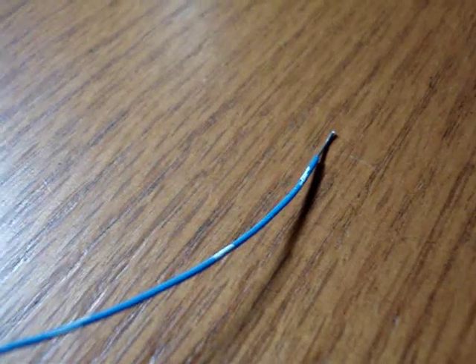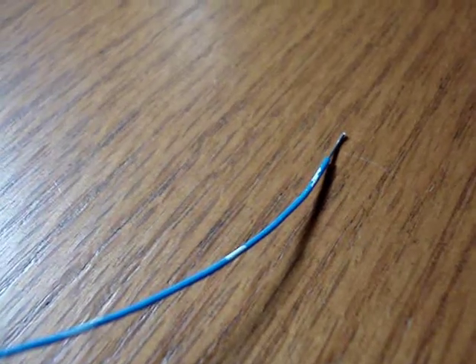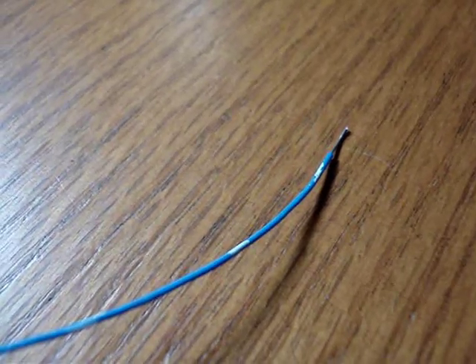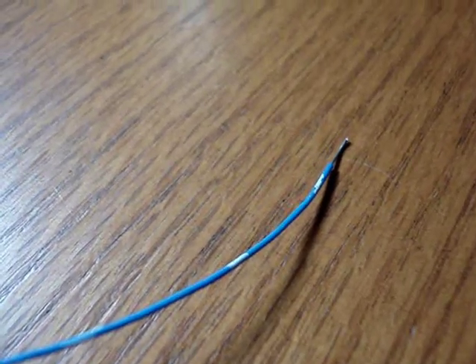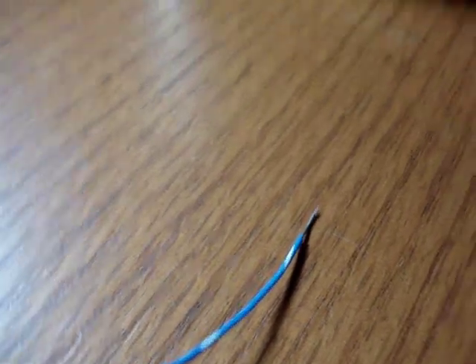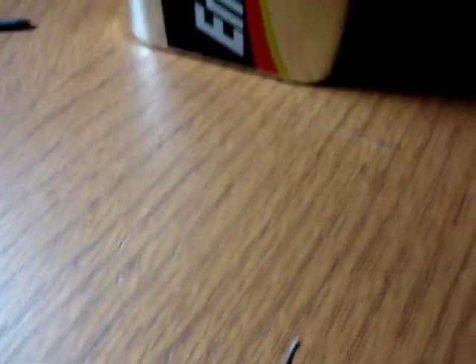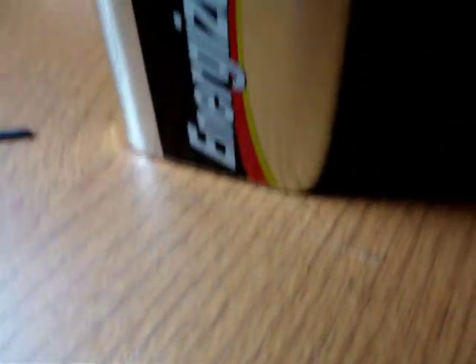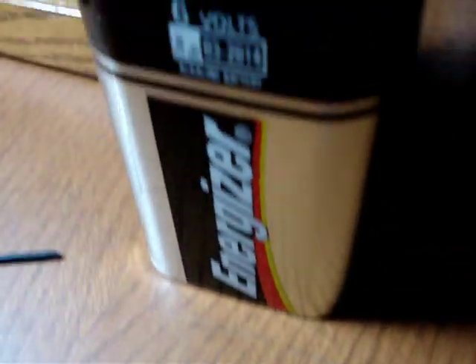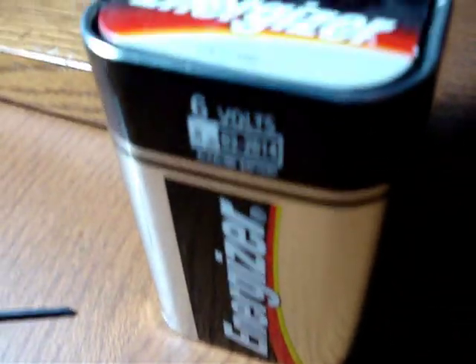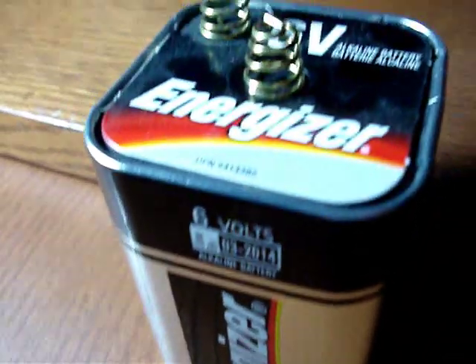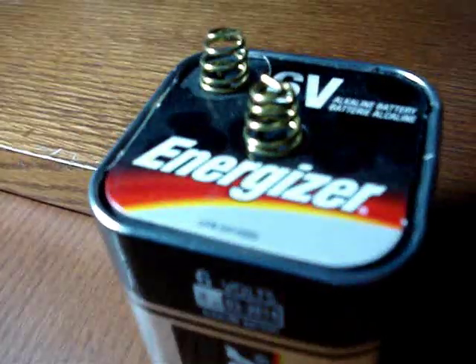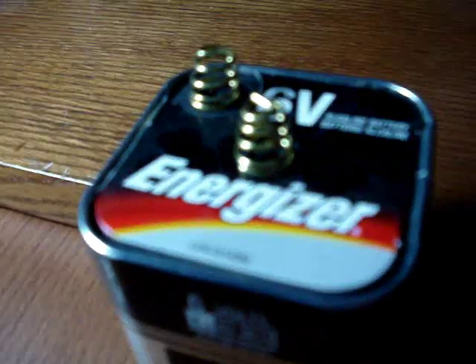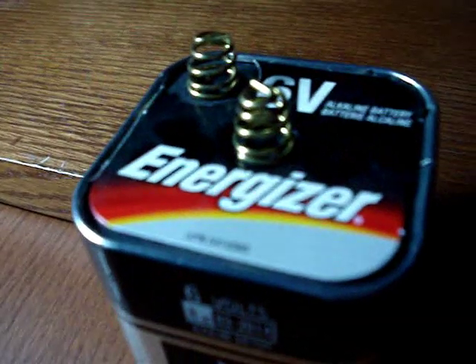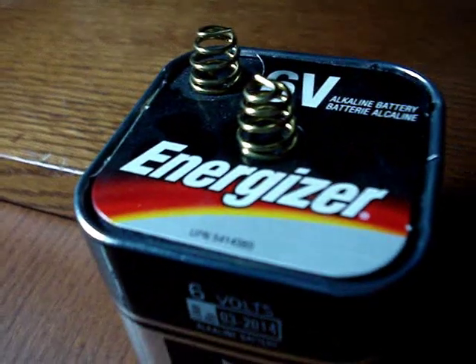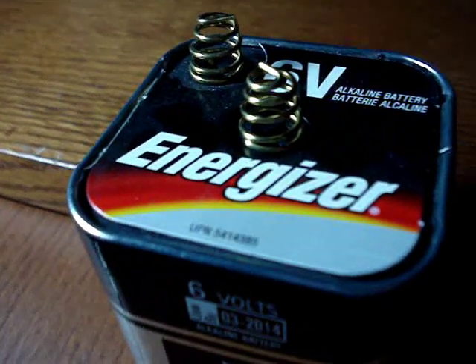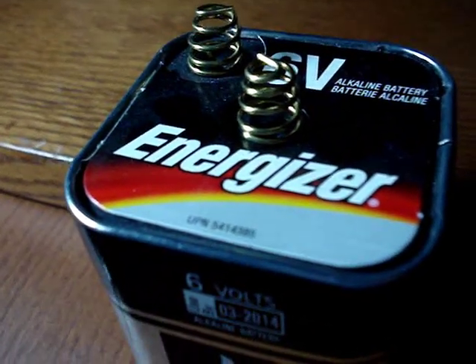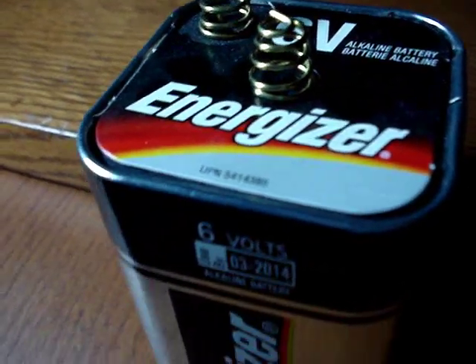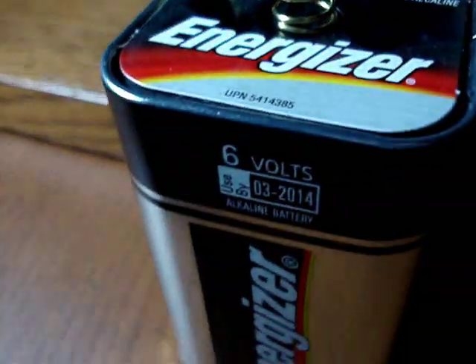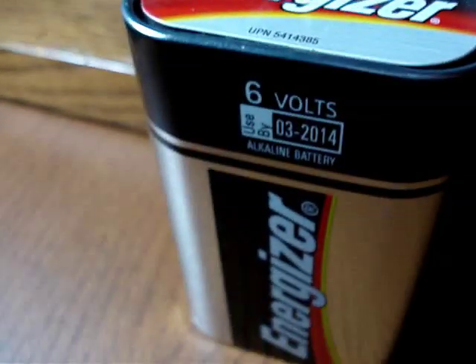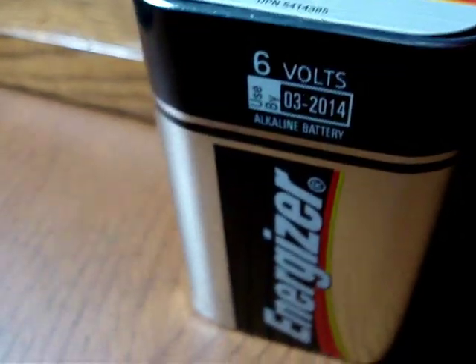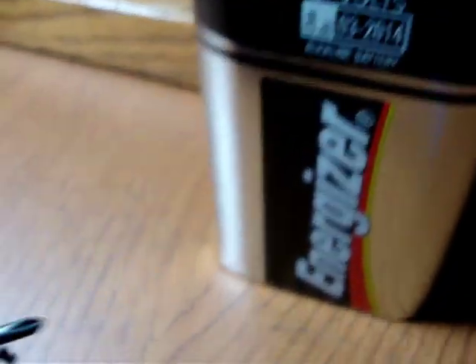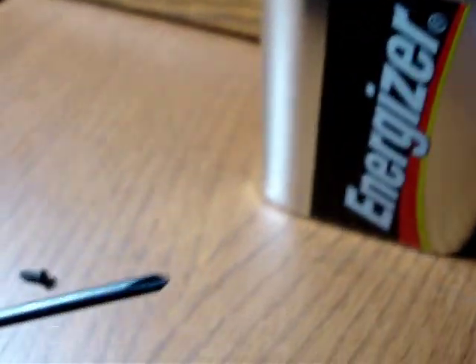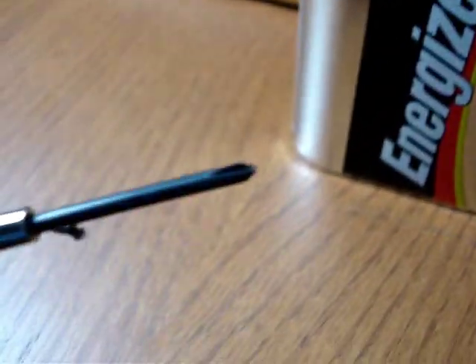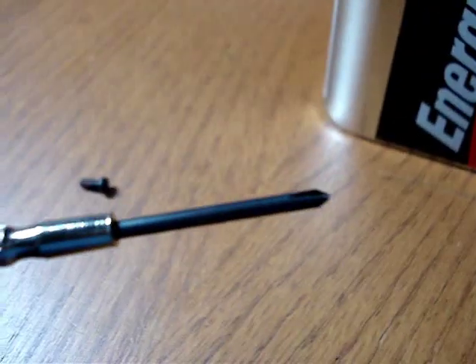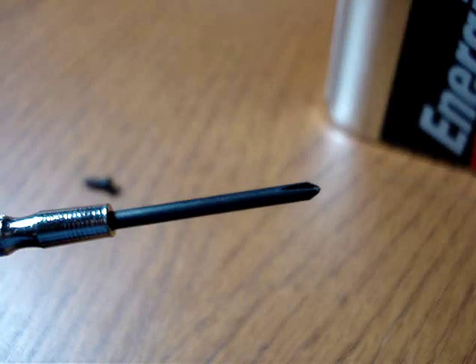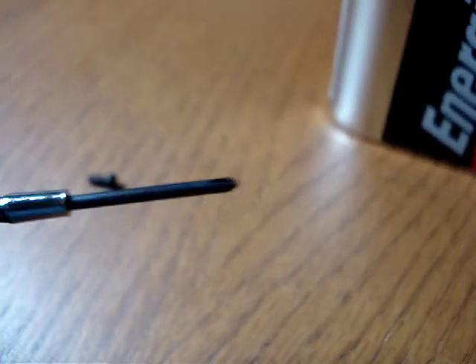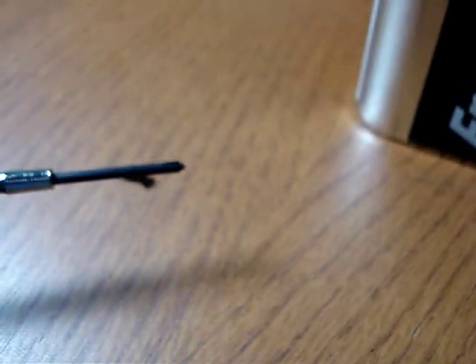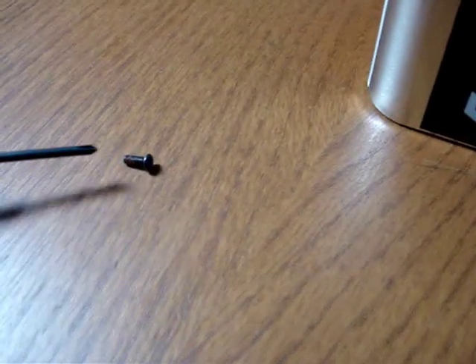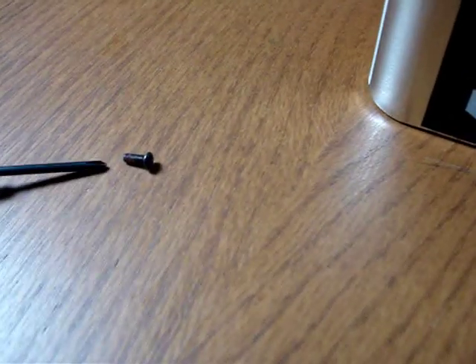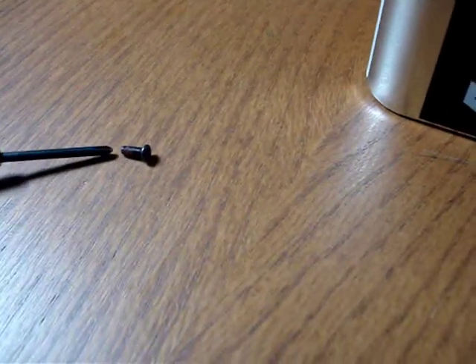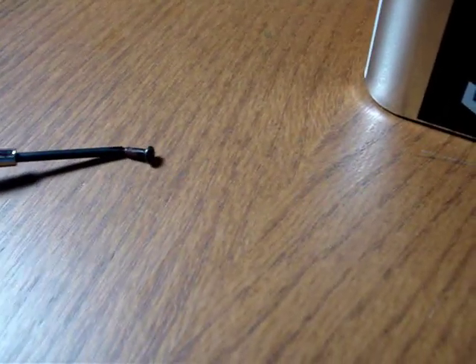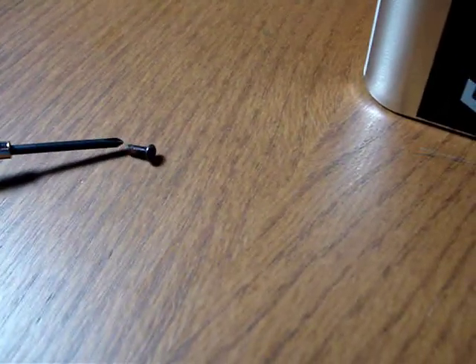With a piece of wire and a 6 volt battery, I'm going to show you how to magnetize a screwdriver. As you can see, the screwdriver is not magnetic.